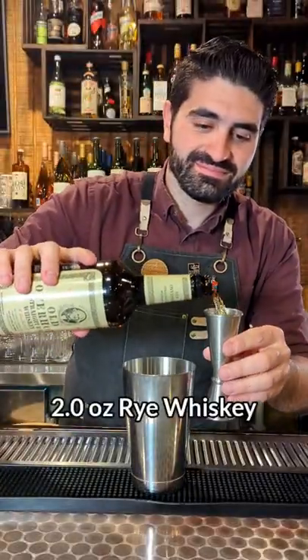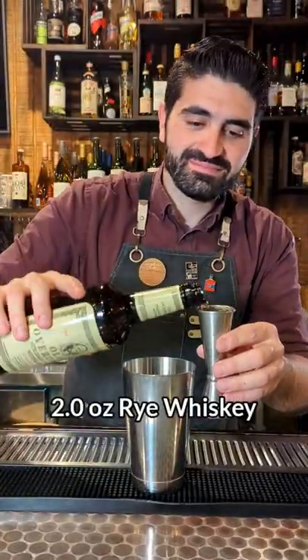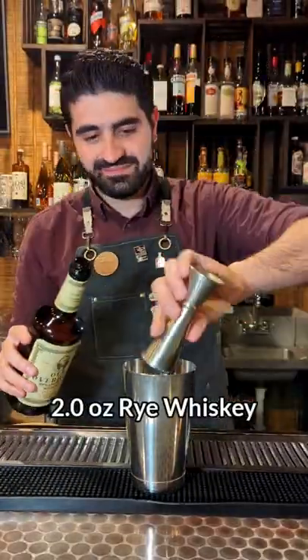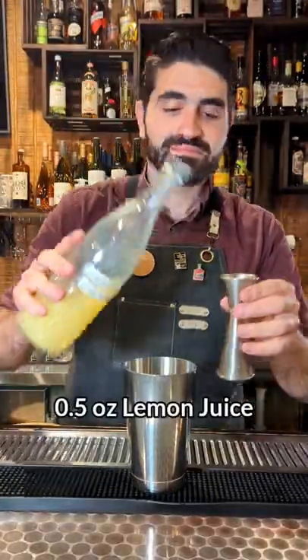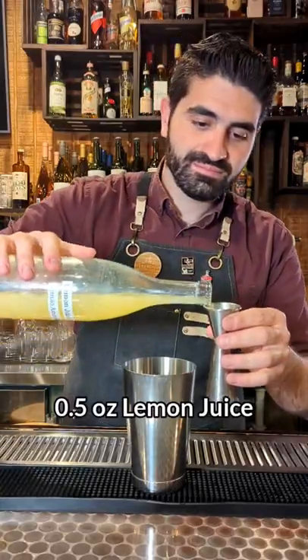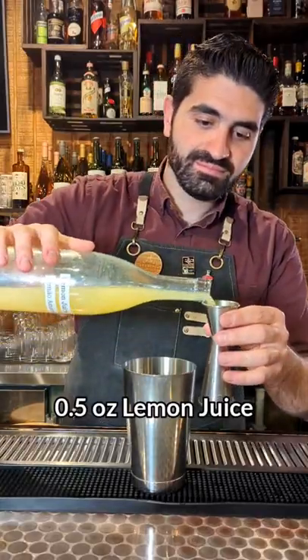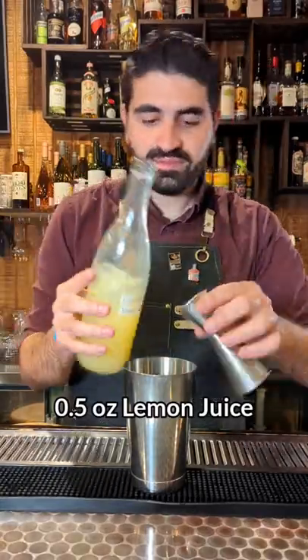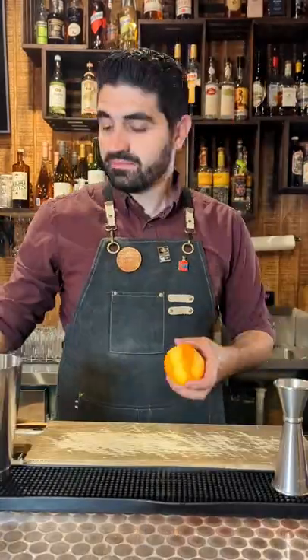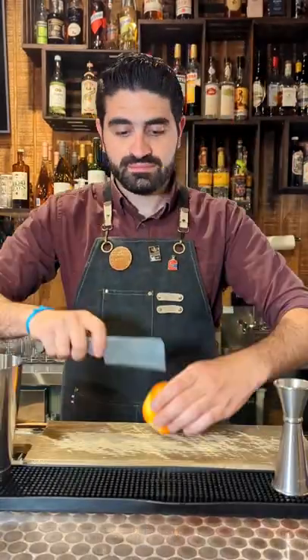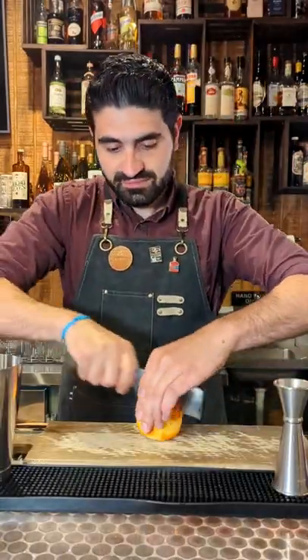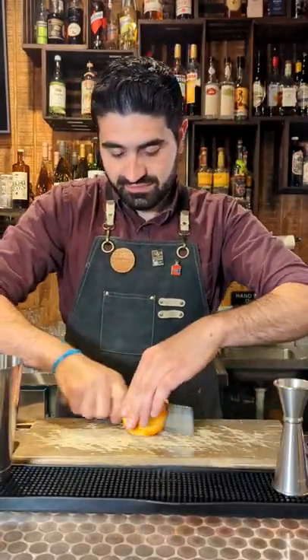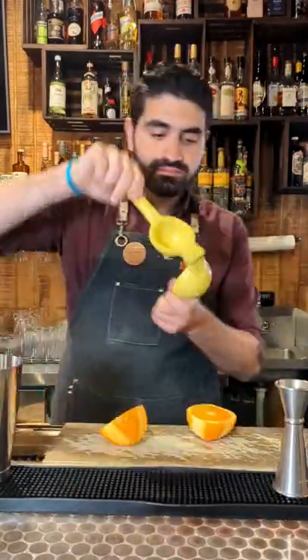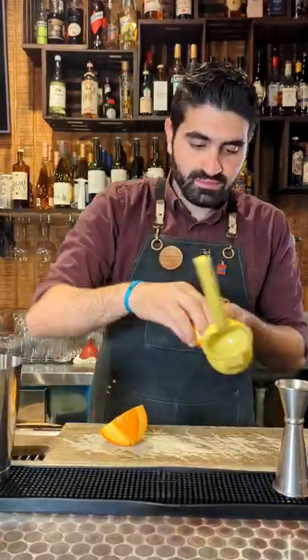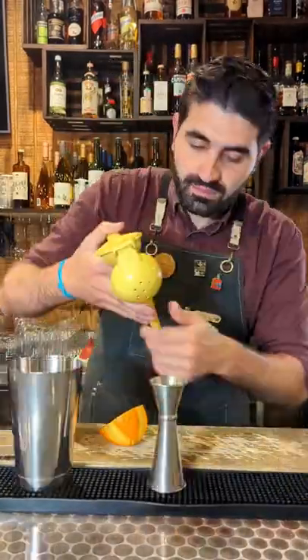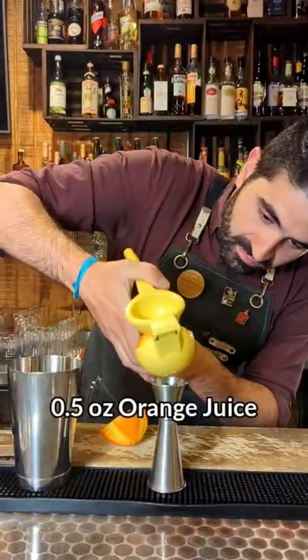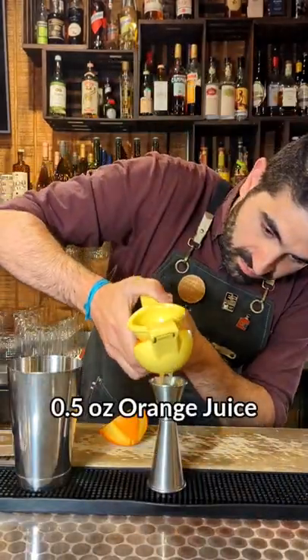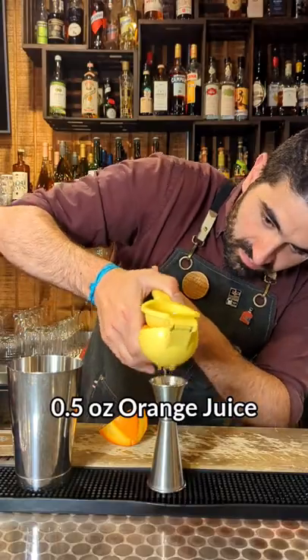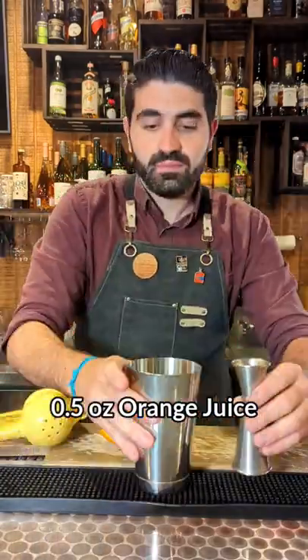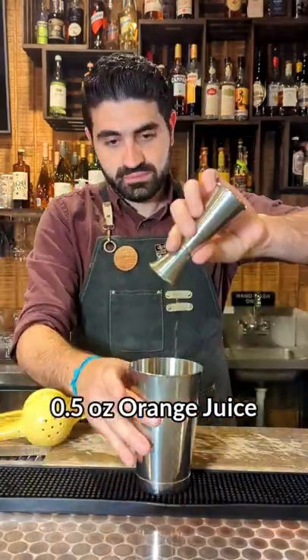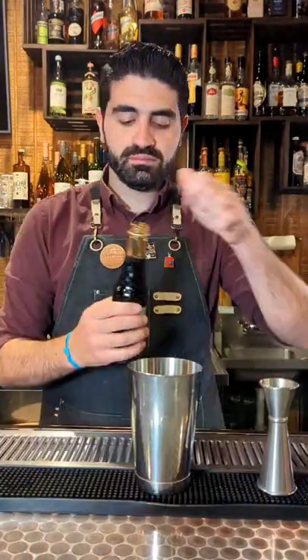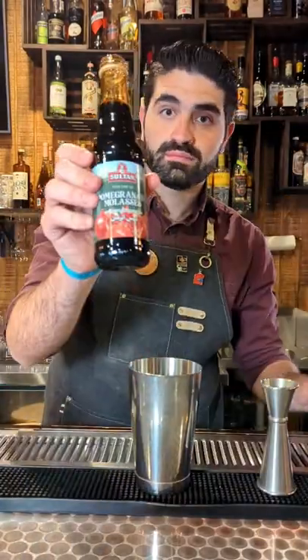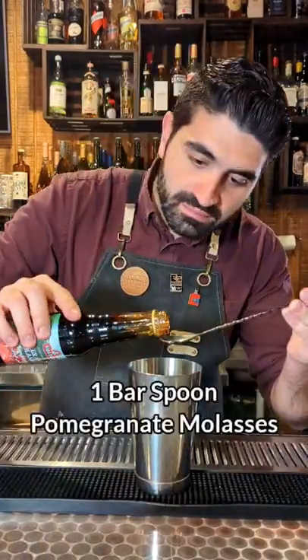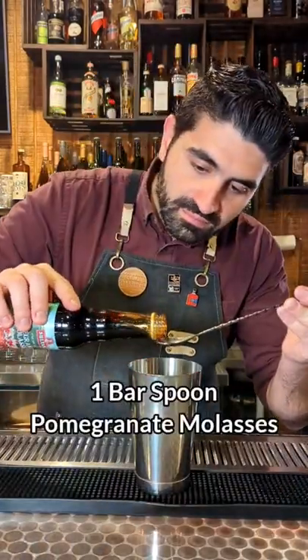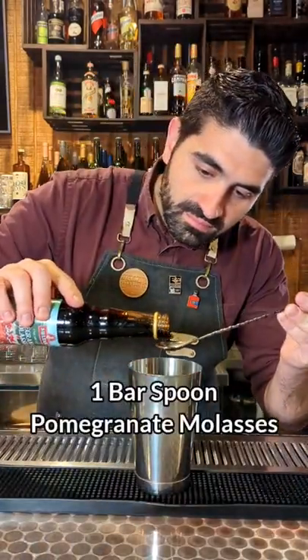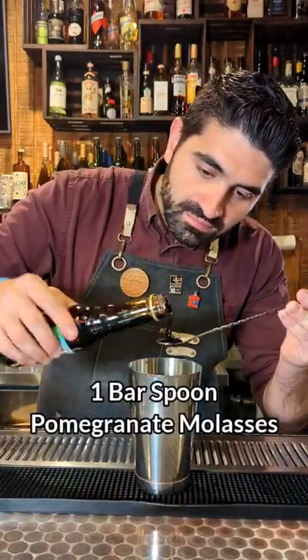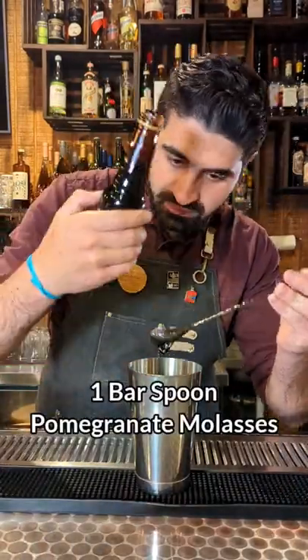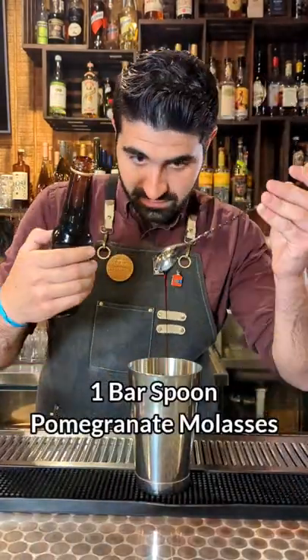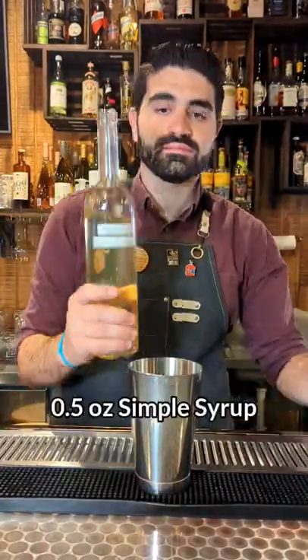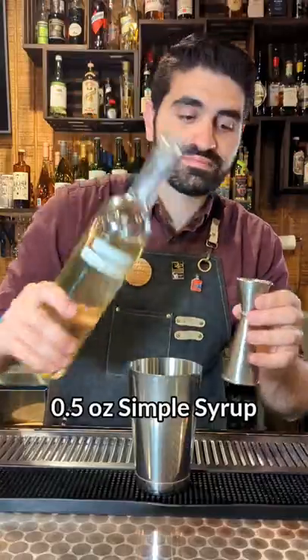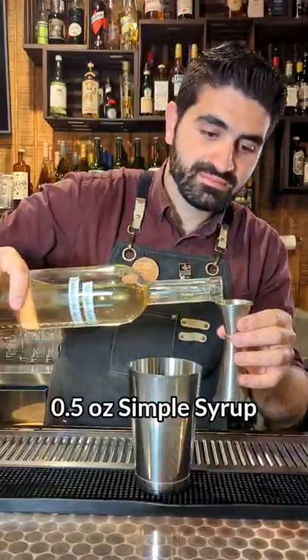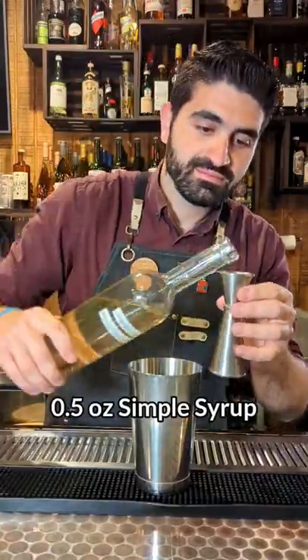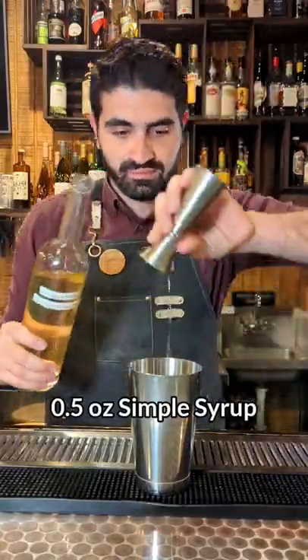We're going to do two ounces of rye whiskey, a half ounce of lemon juice. We're then going to cut up an orange and freshly squeeze that and do a half ounce of orange juice. Then one bar spoon of pomegranate molasses and a half ounce of simple syrup.